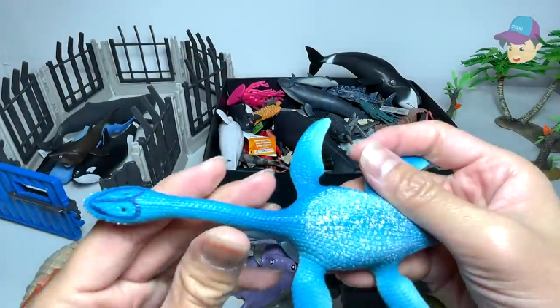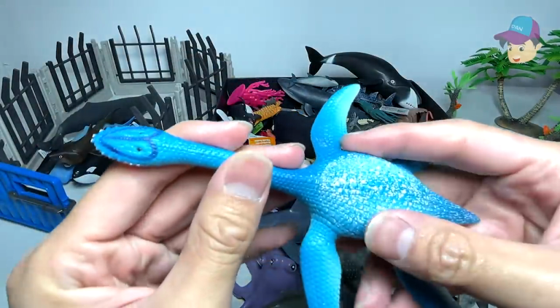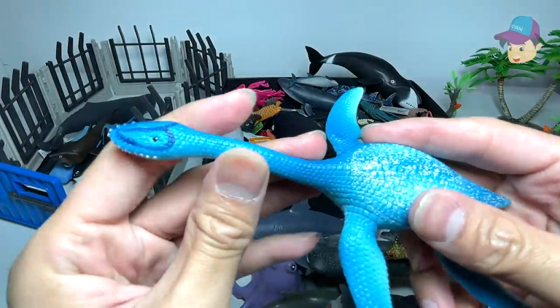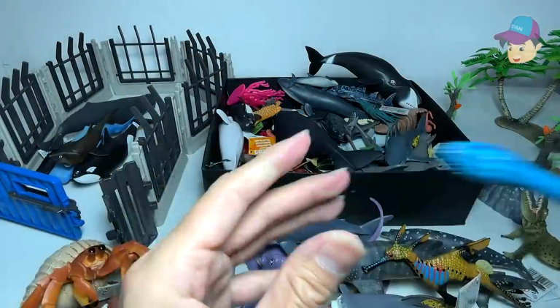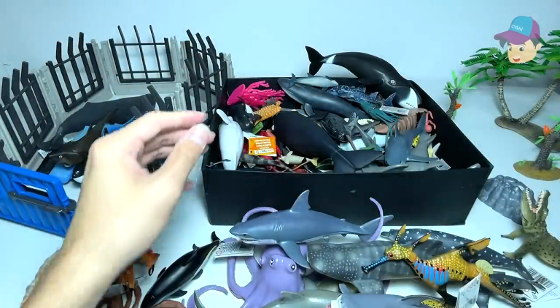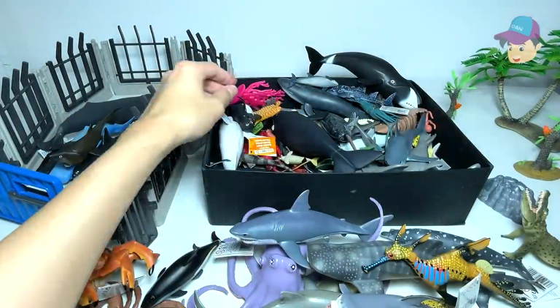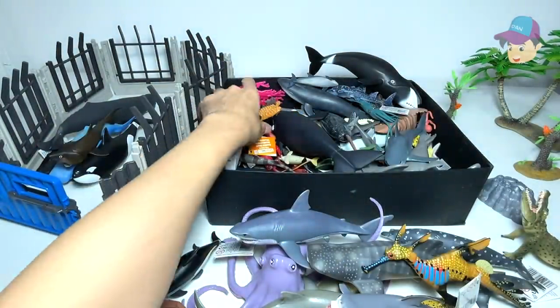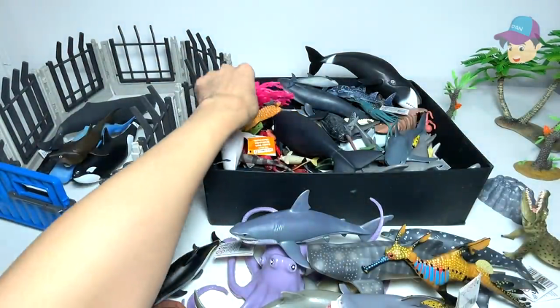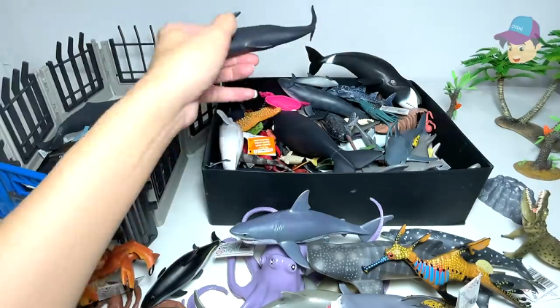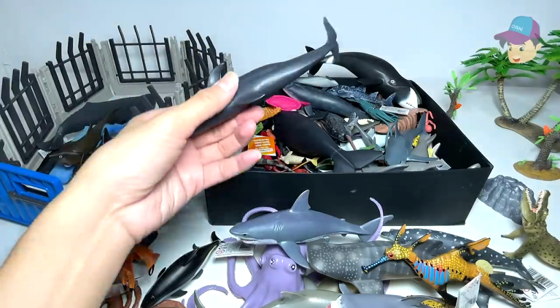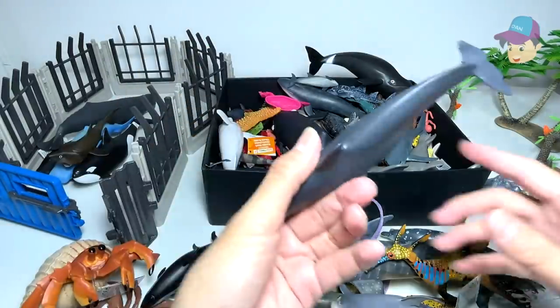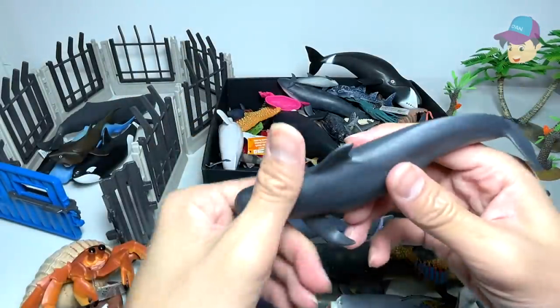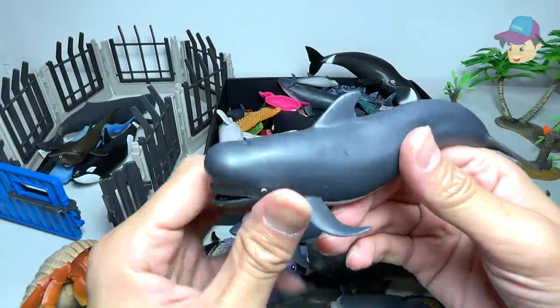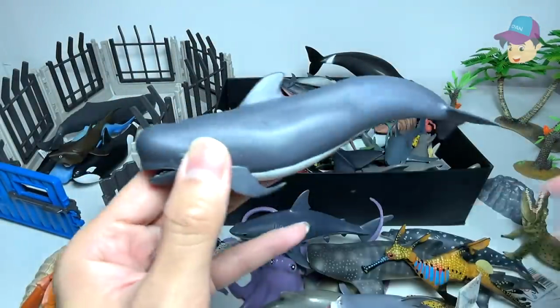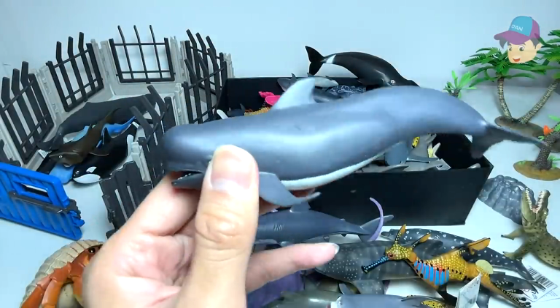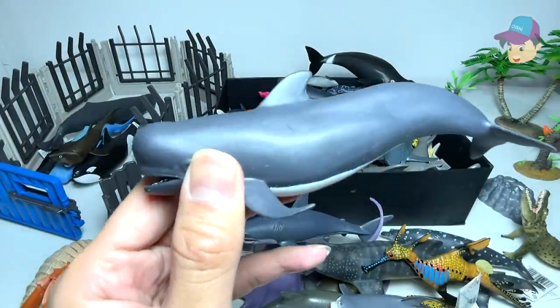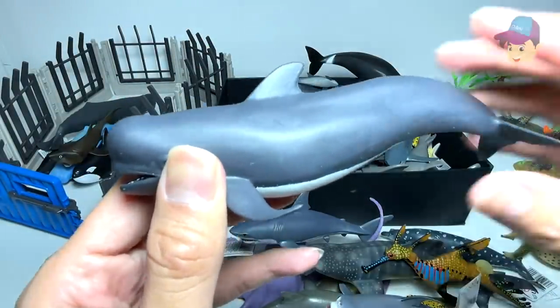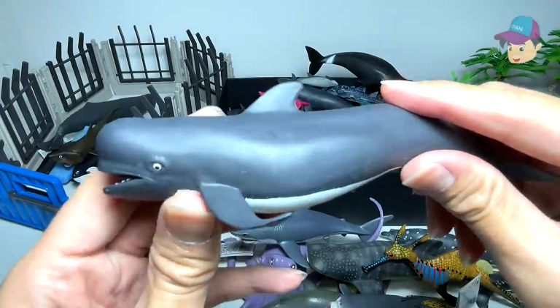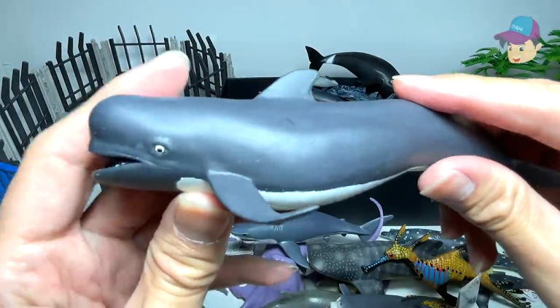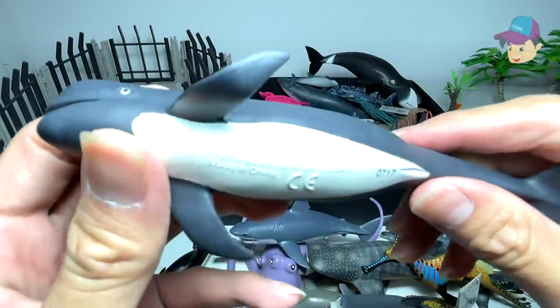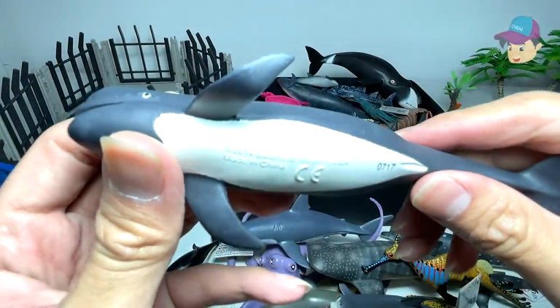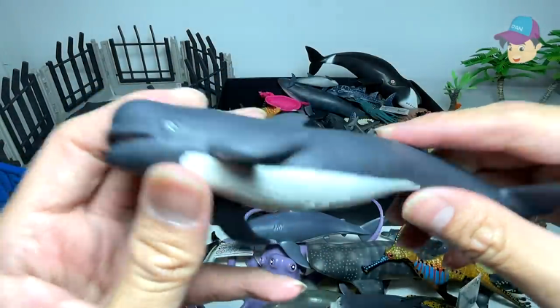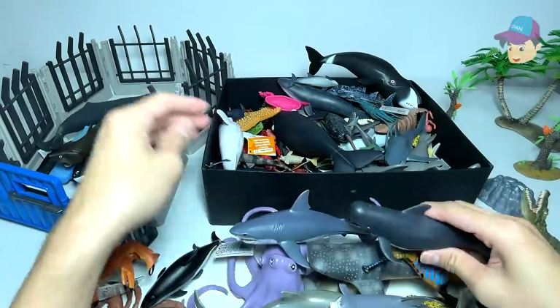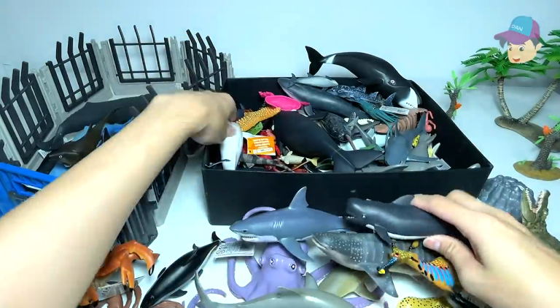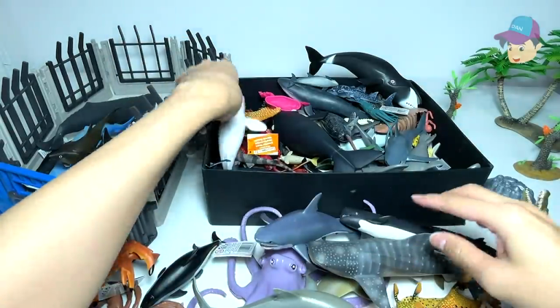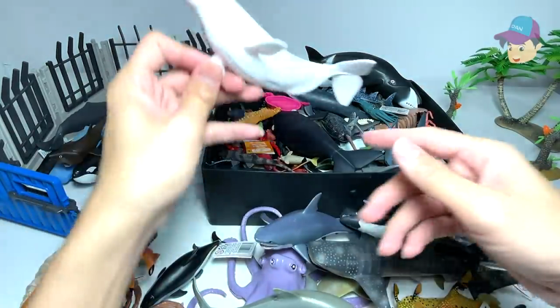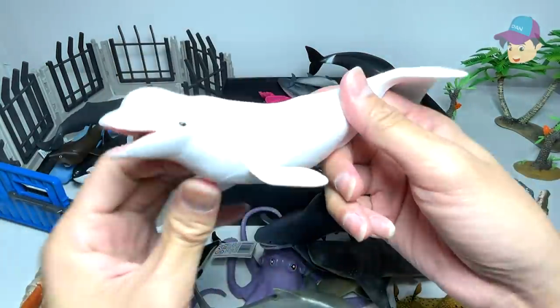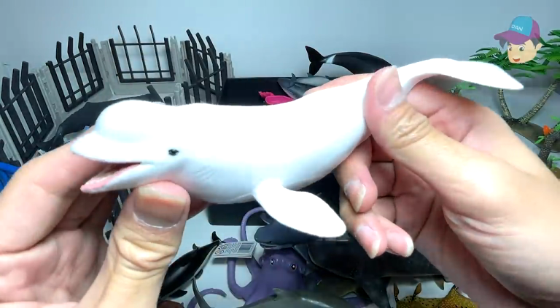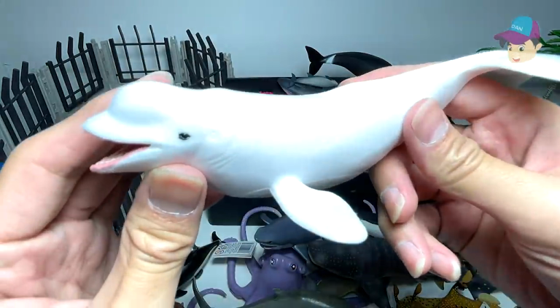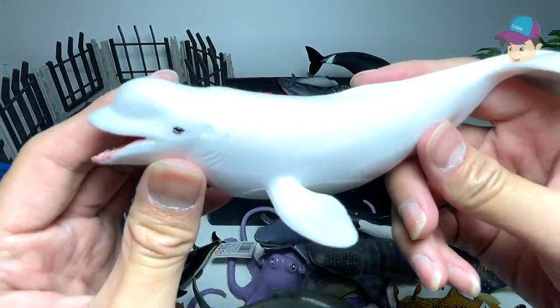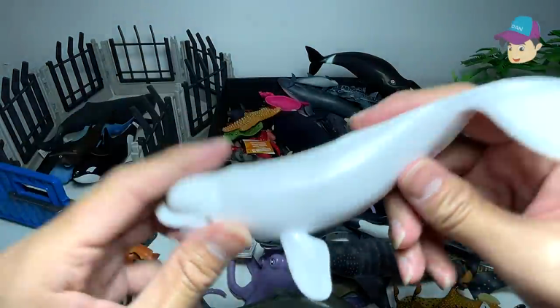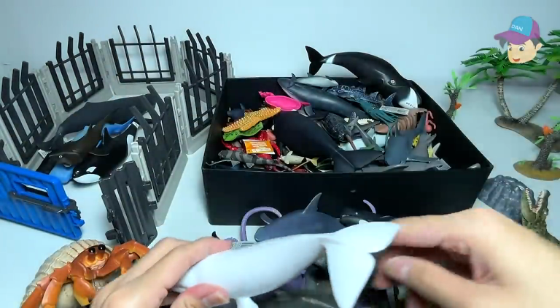This is a plesiosaurus — it's actually a prehistoric marine reptile. And this is a pilot whale. And this is a beluga whale.